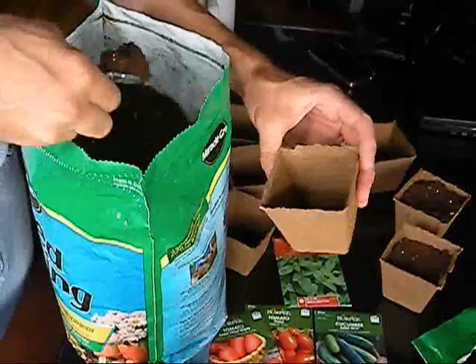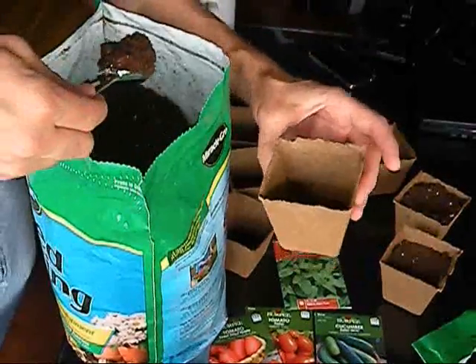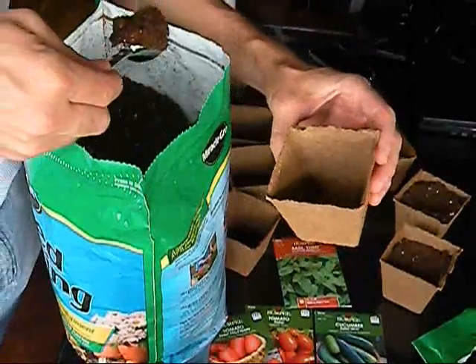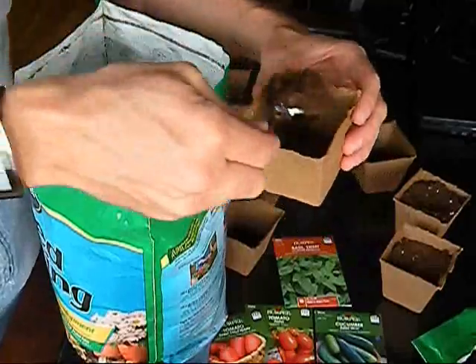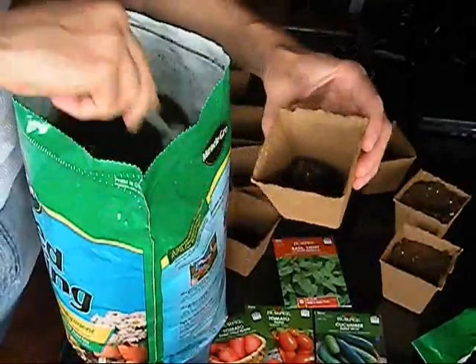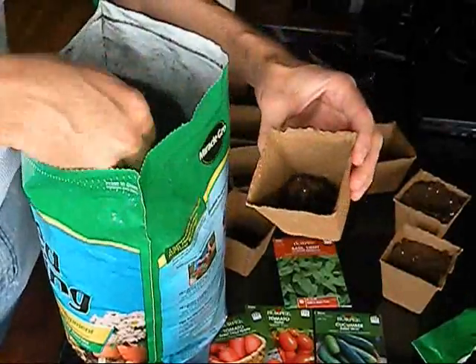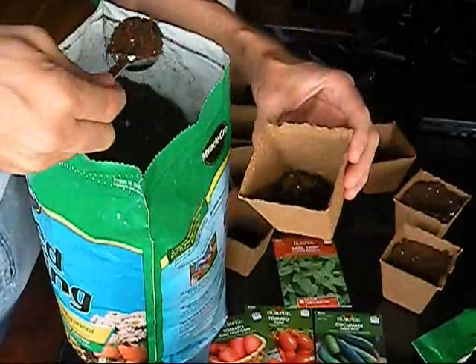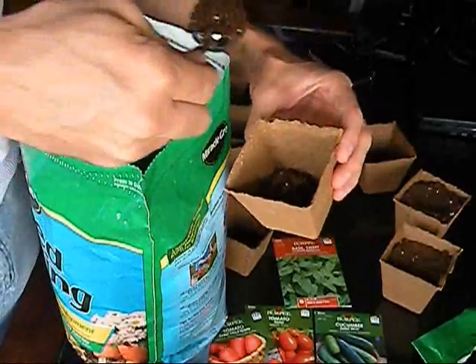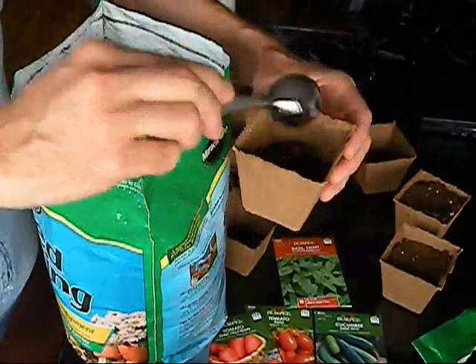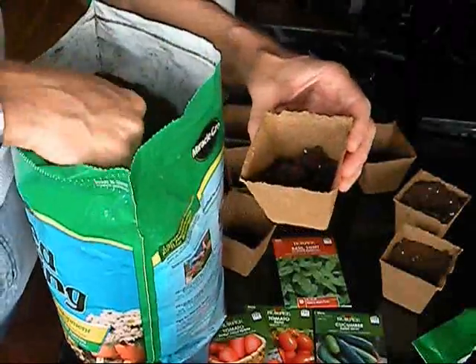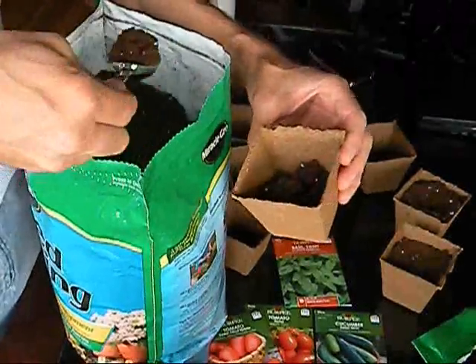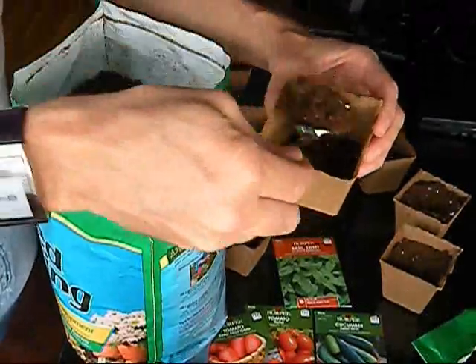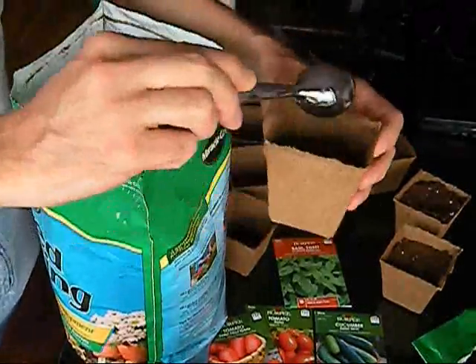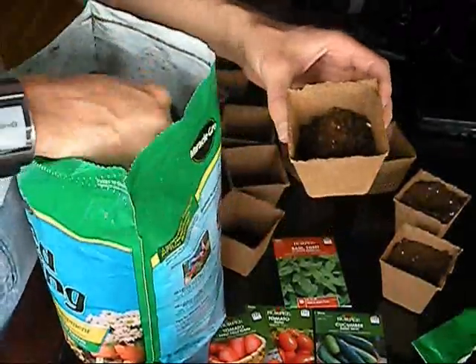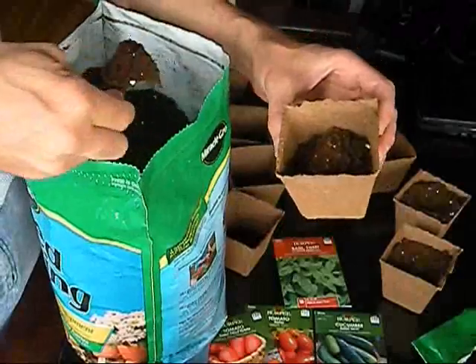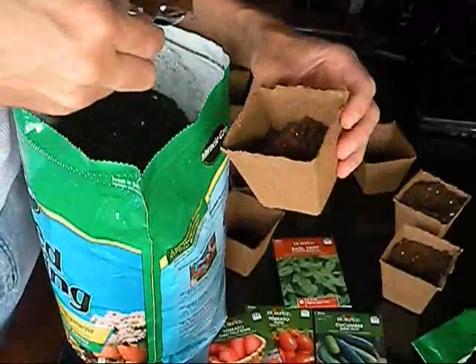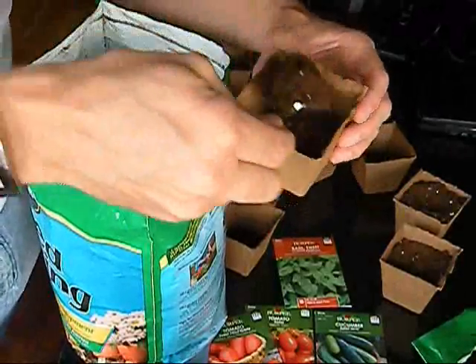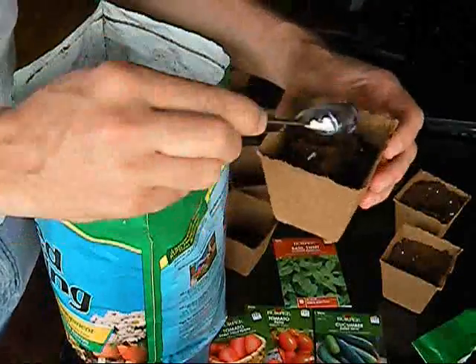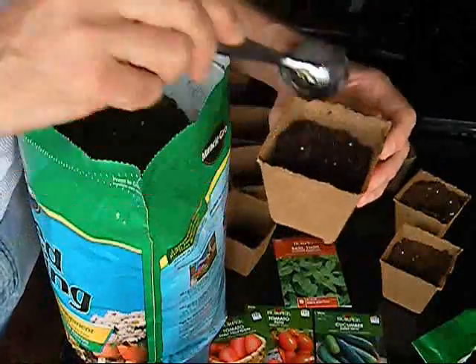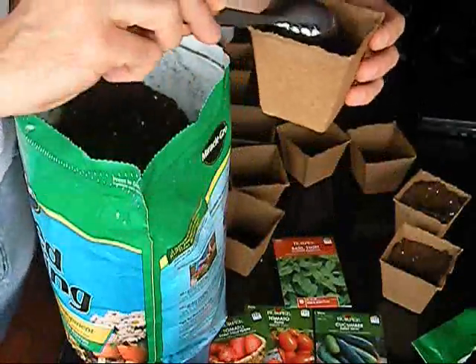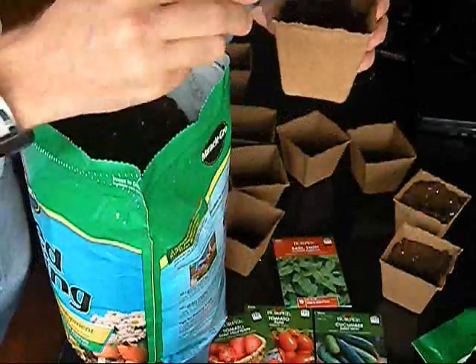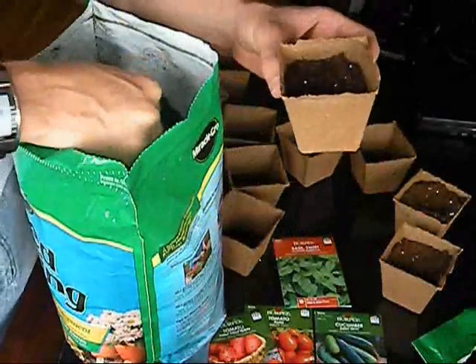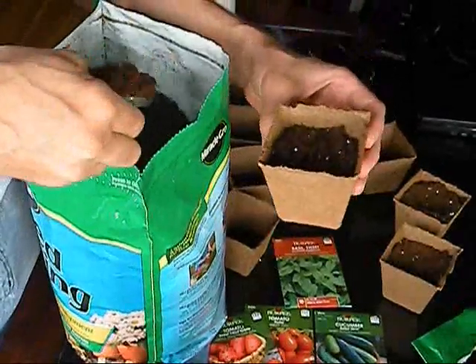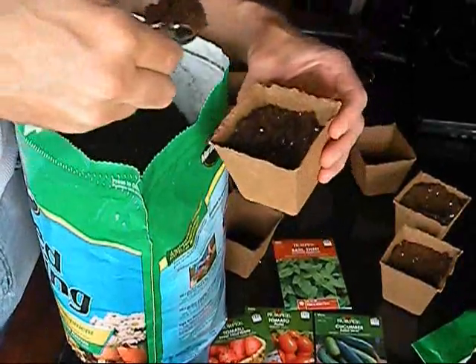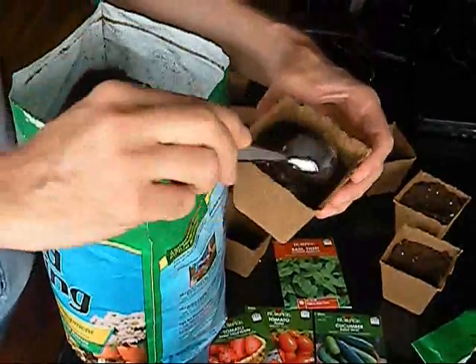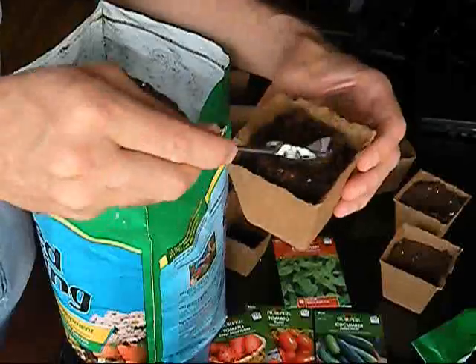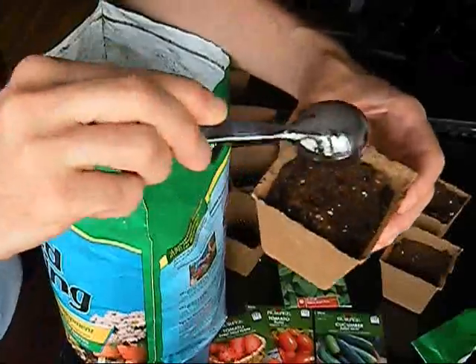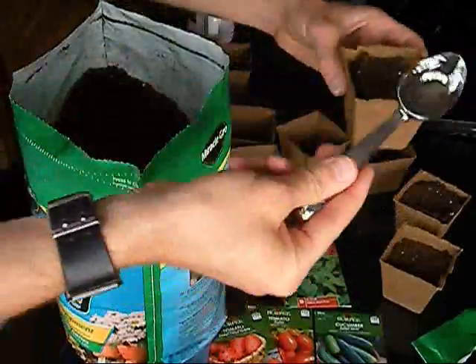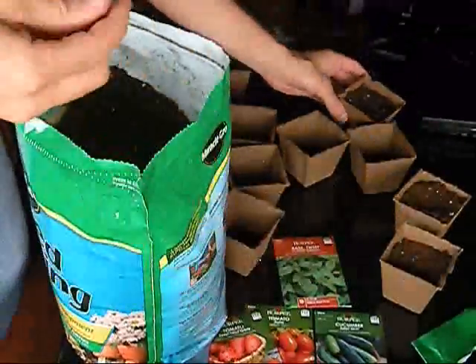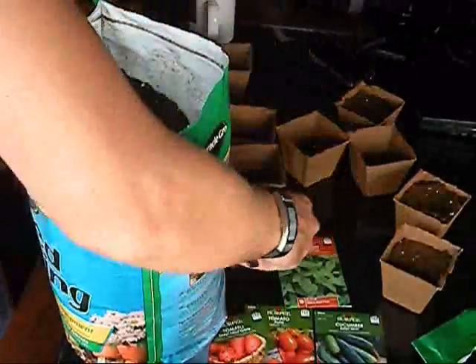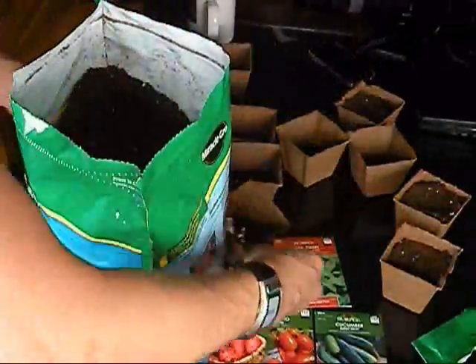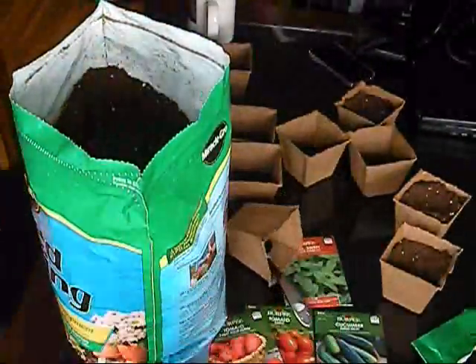All right, well, all you need is a few dollars, a trip to Home Depot, and you are well on your way to having an awesome garden. Here I am filling up my pots with my potting soil, and after that we are going to plant the seeds.